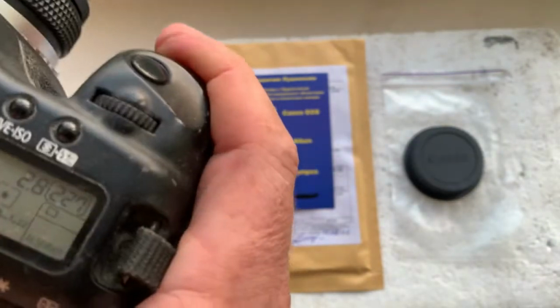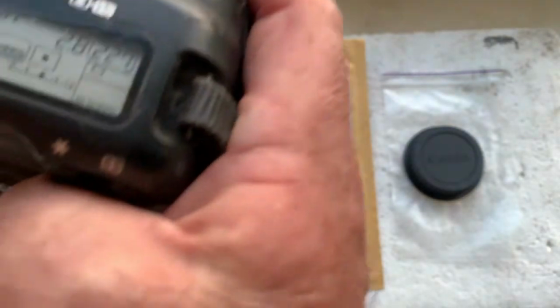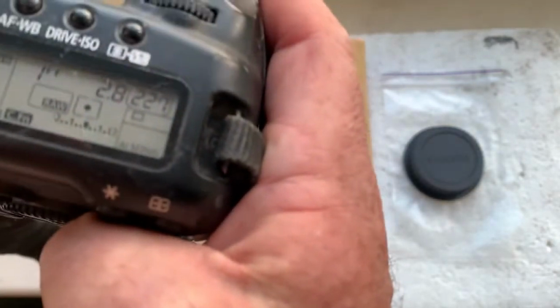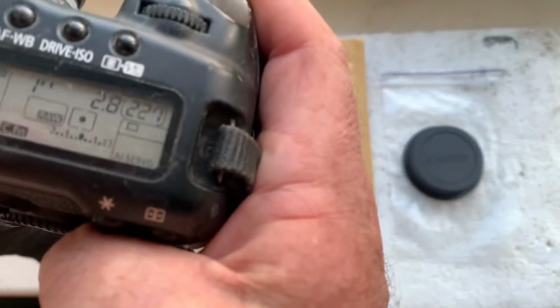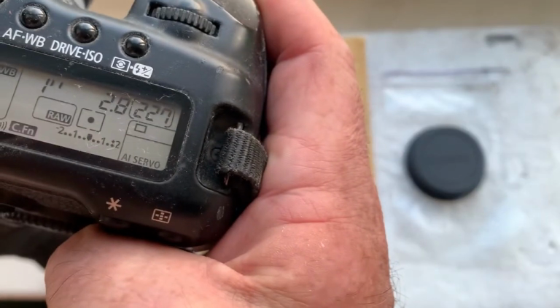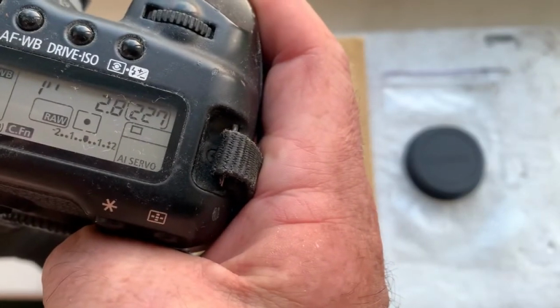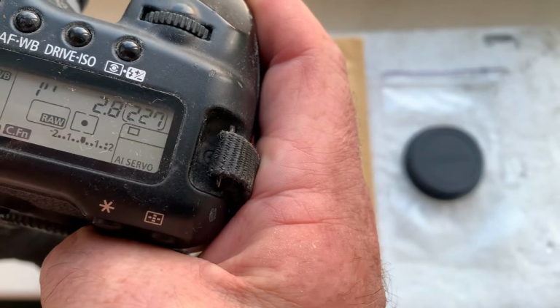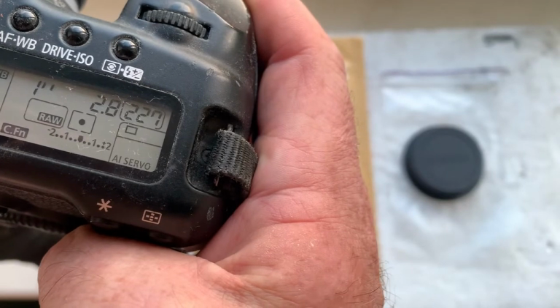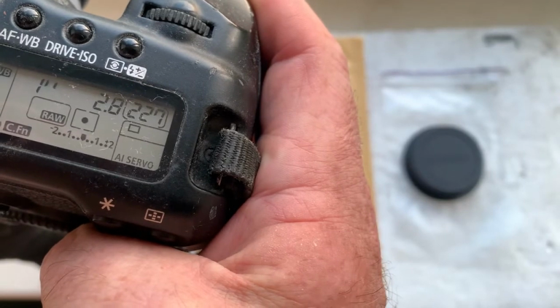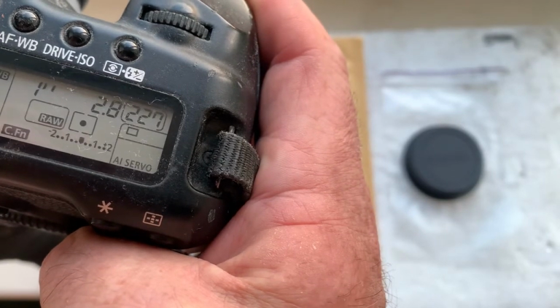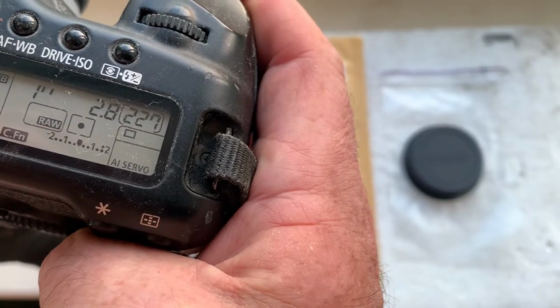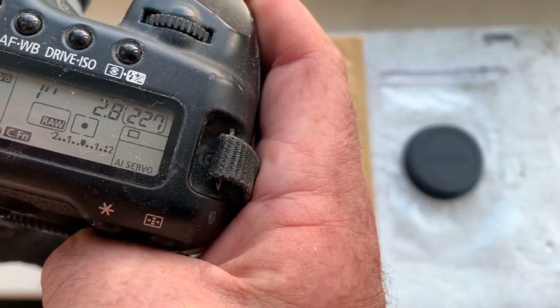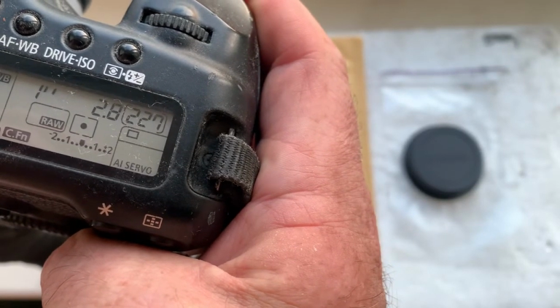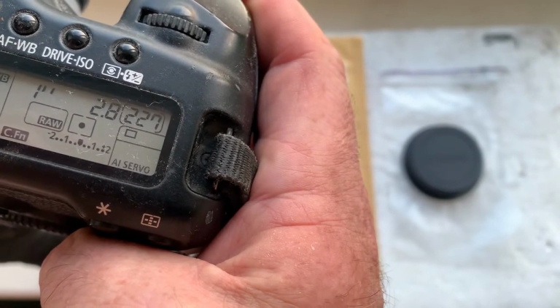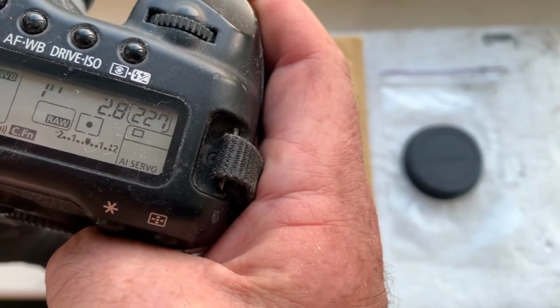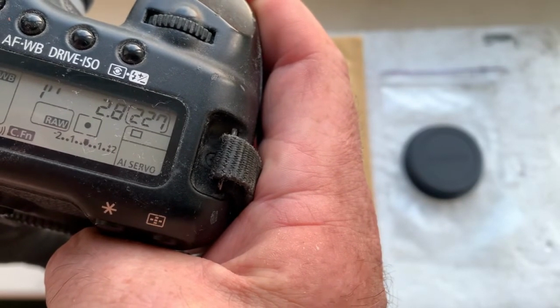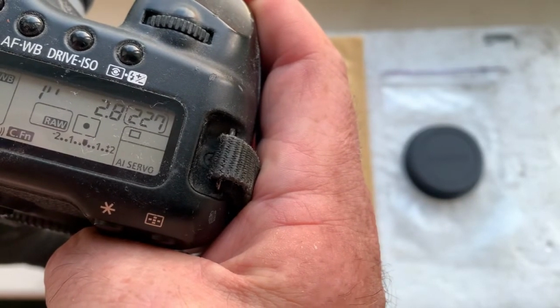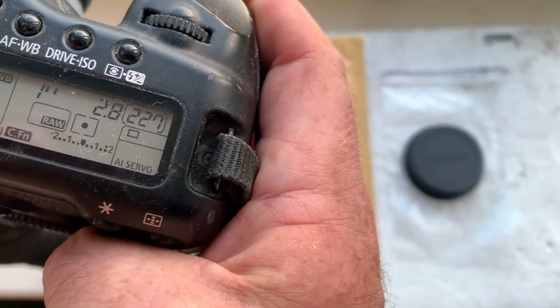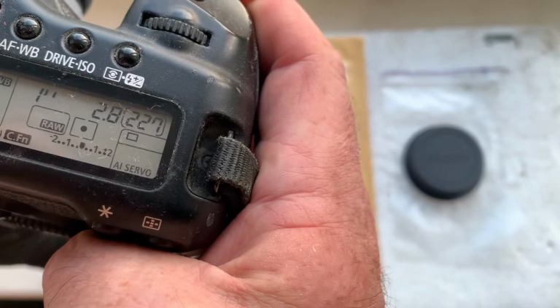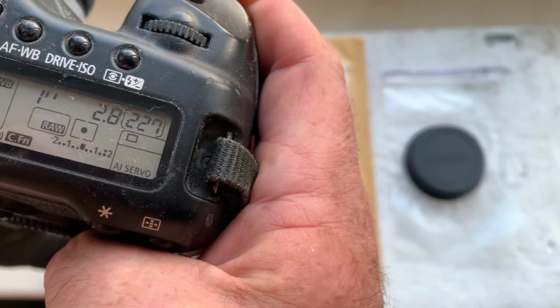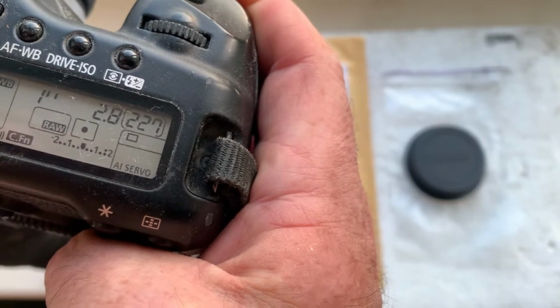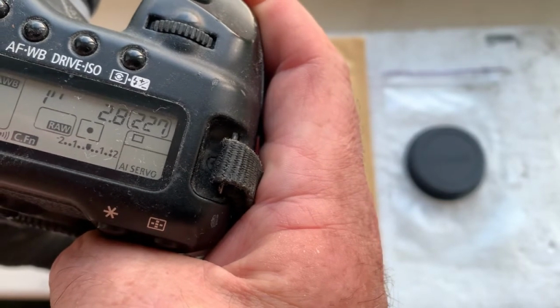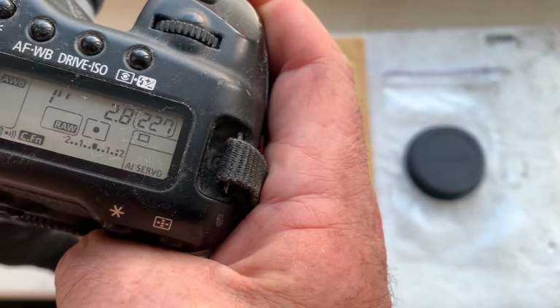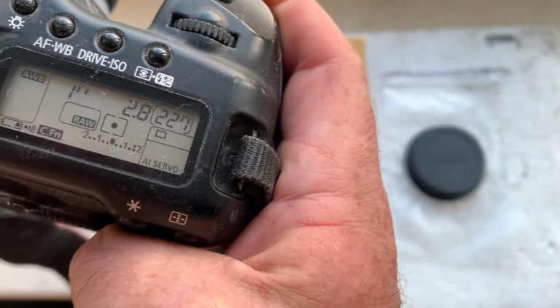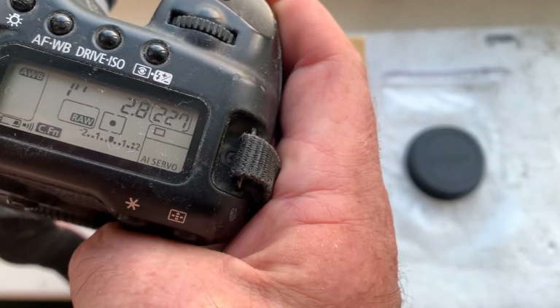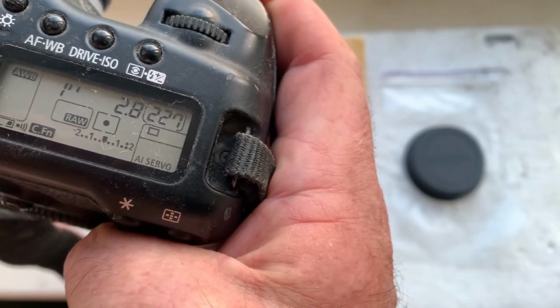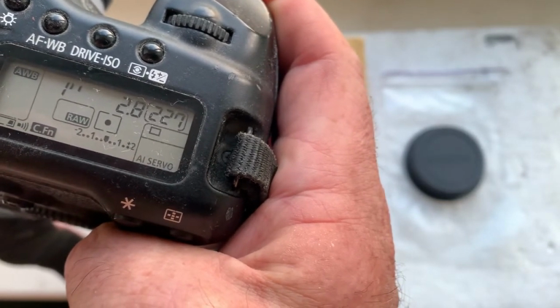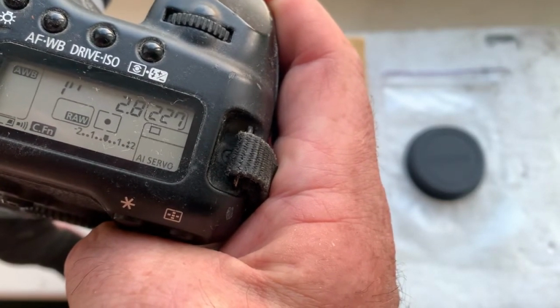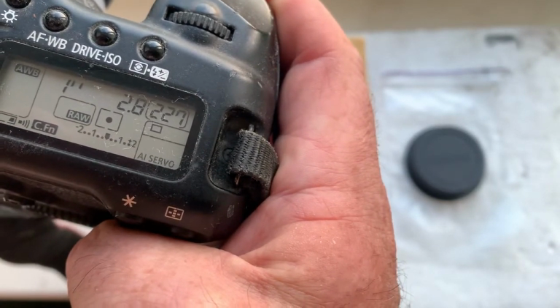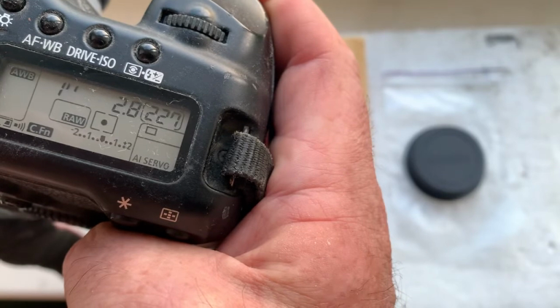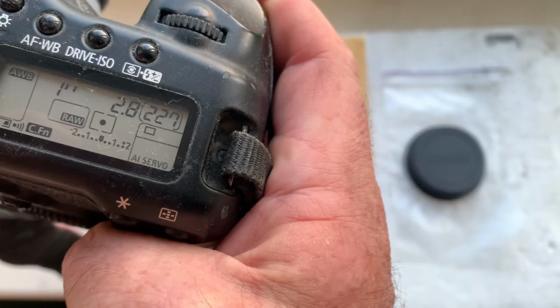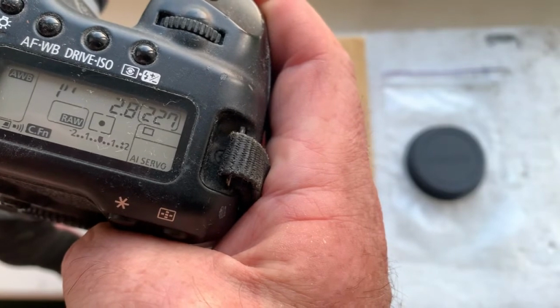I pre-programmed the focal length to 90mm, aperture 2.8. Delay time to enter programmer mode is 1 second. Focus Trap mode is on.